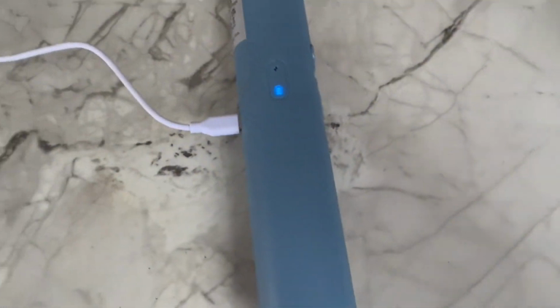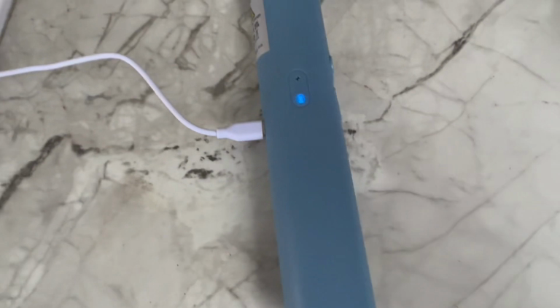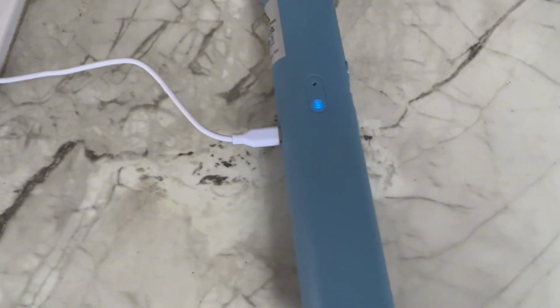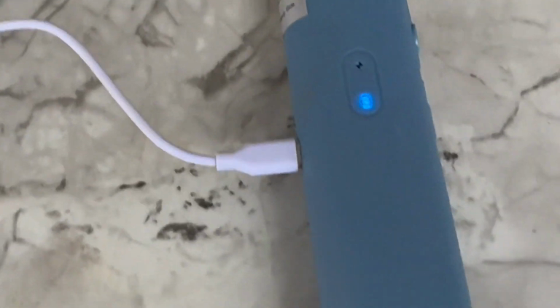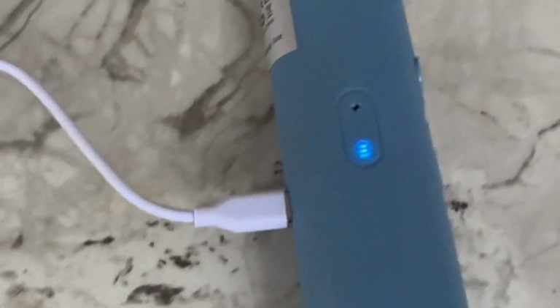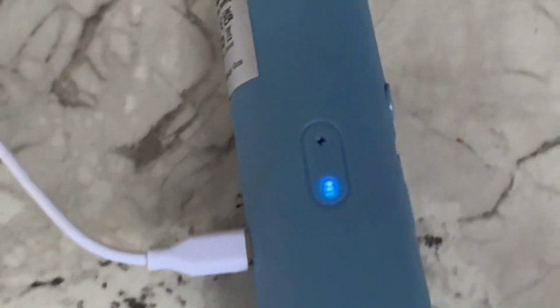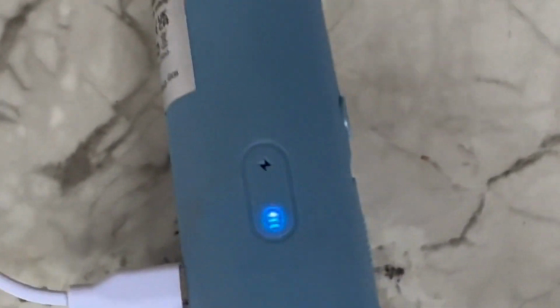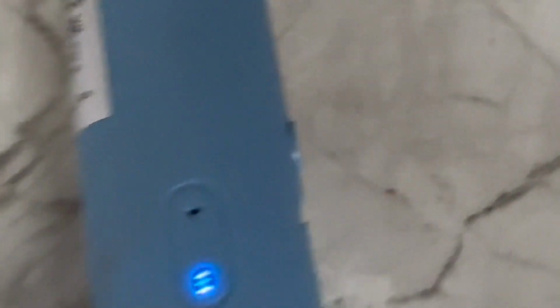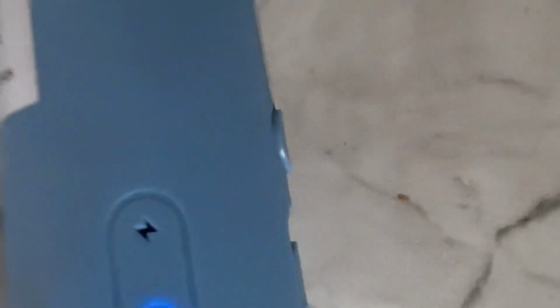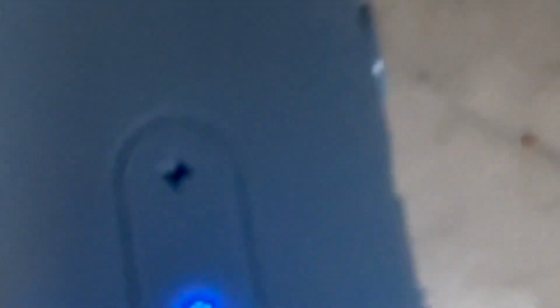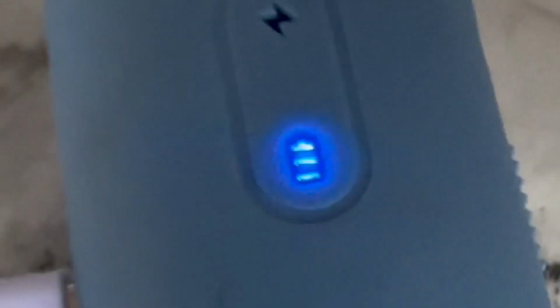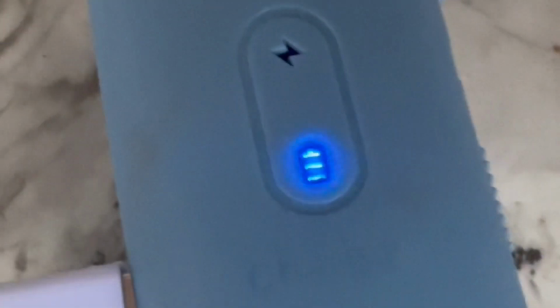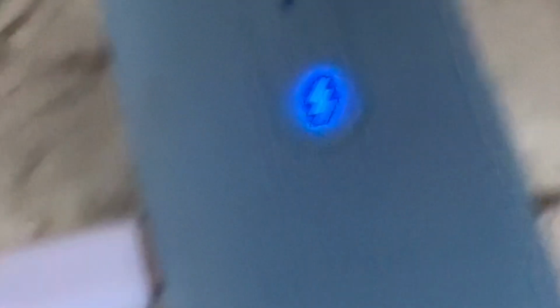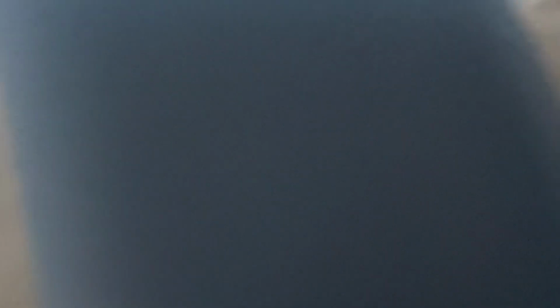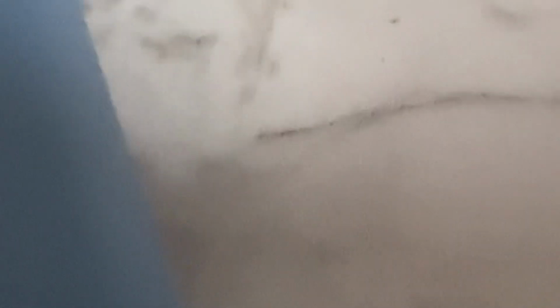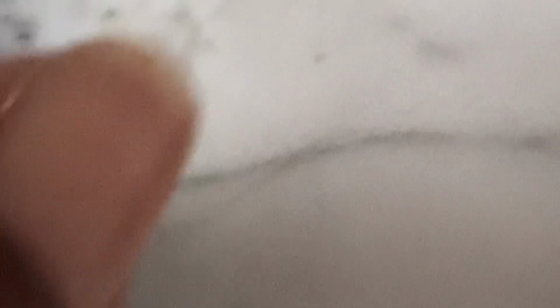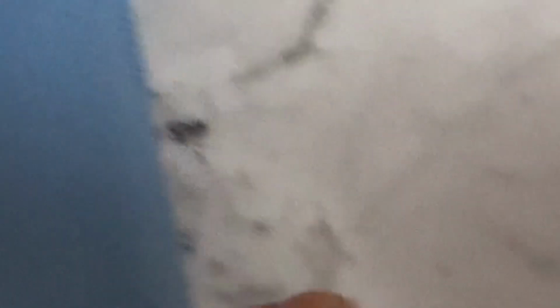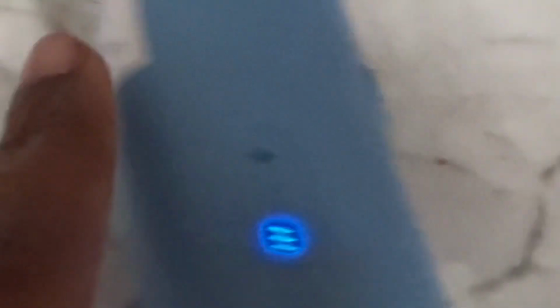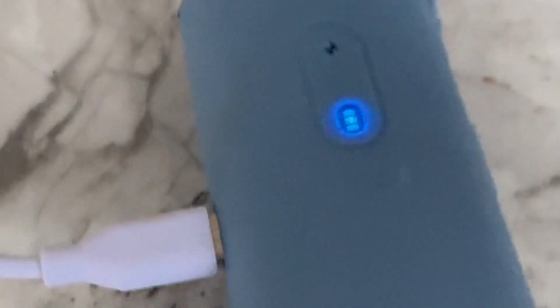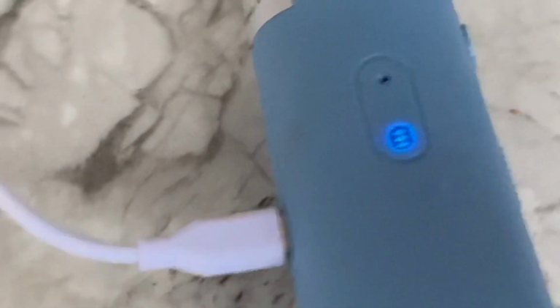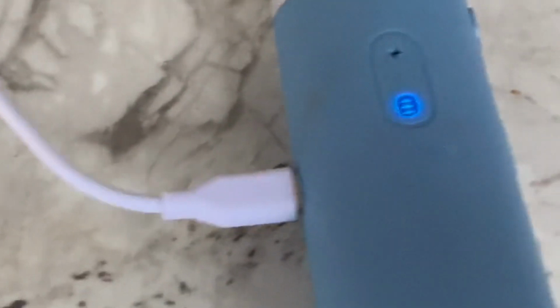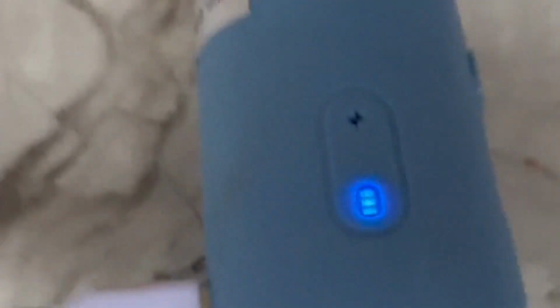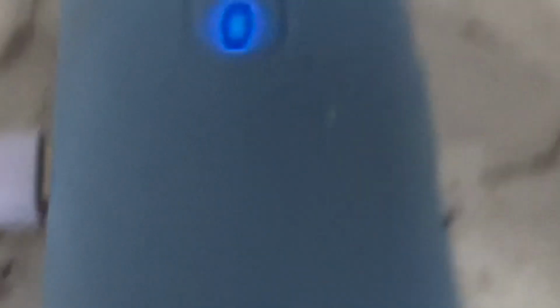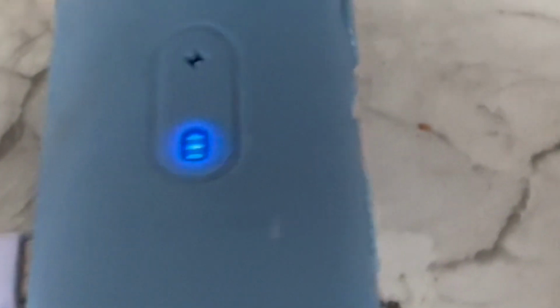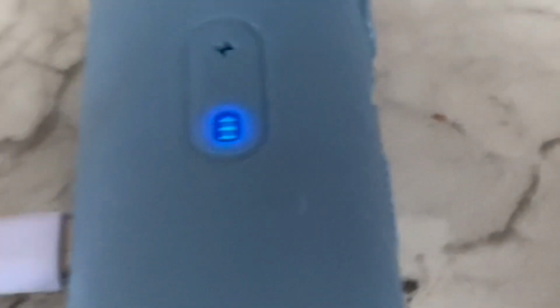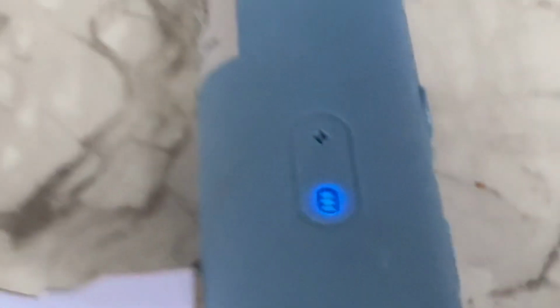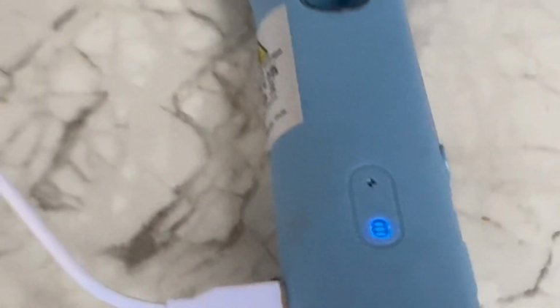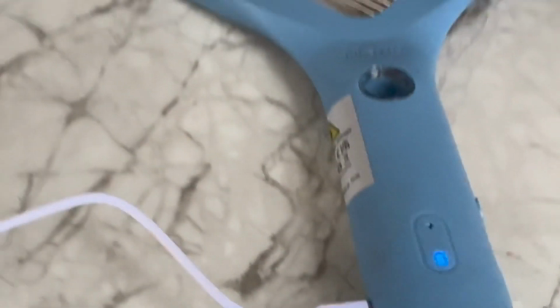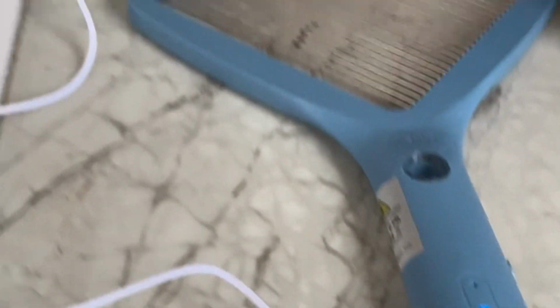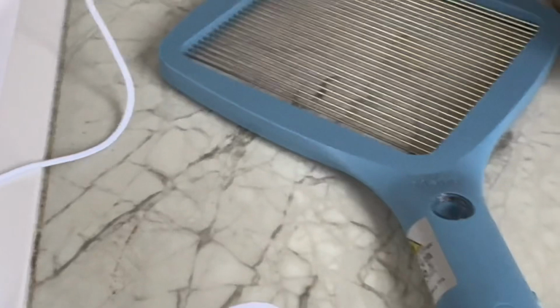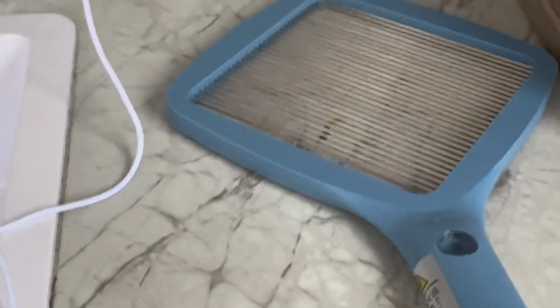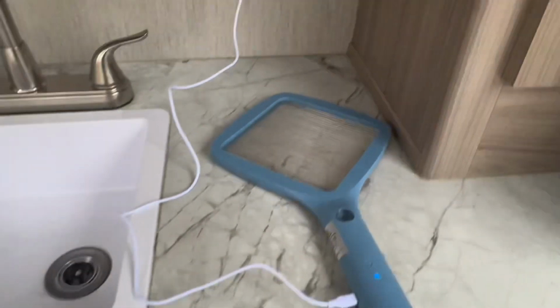When you charge it, this blue light will be on, and I believe it turns off when it is fully charged. I've only had to charge it once so far and it's been about a week or so, but I've only used it maybe three or four times.